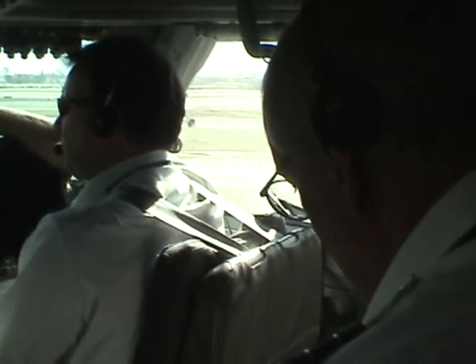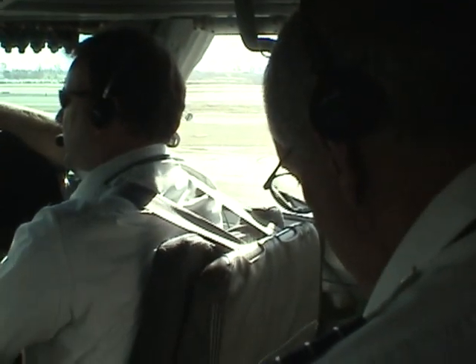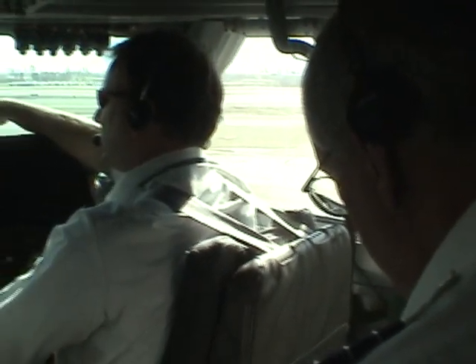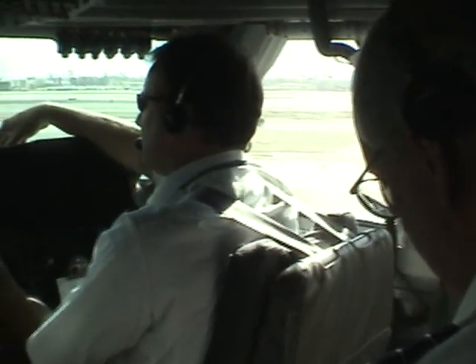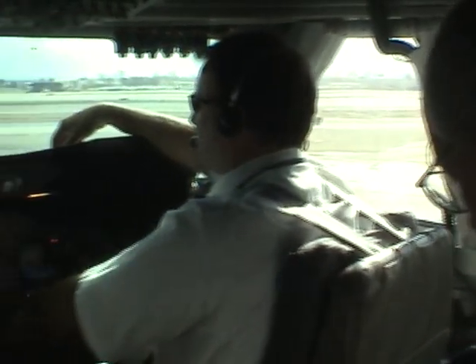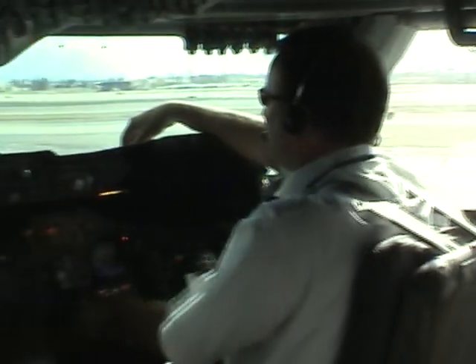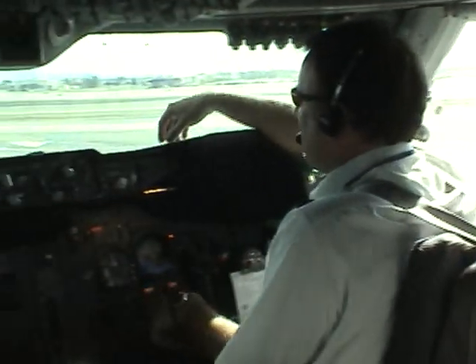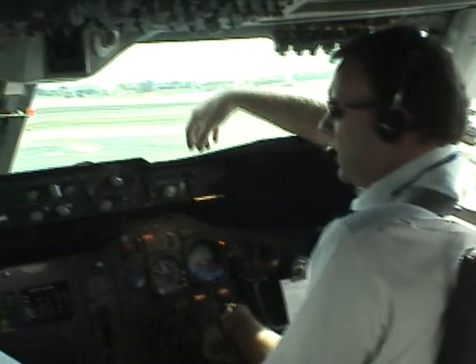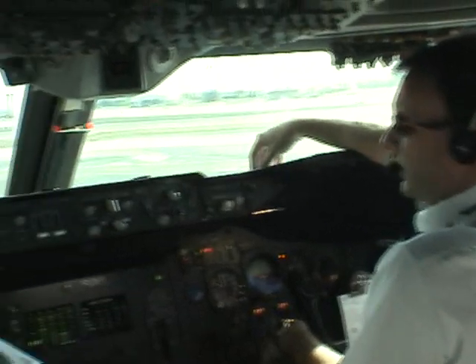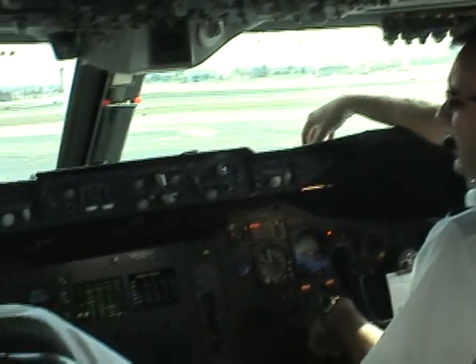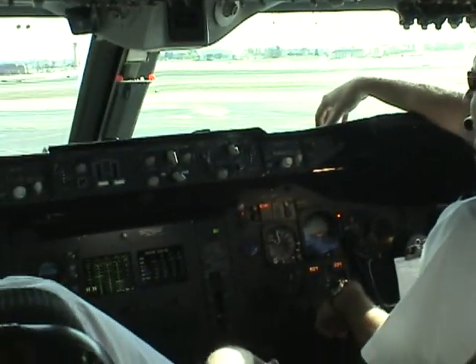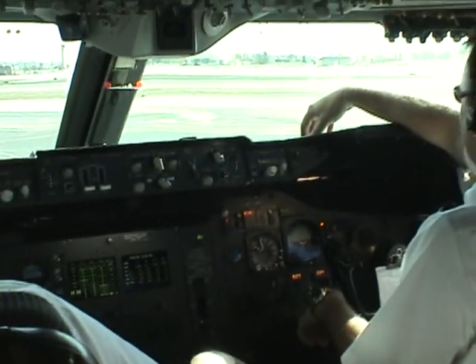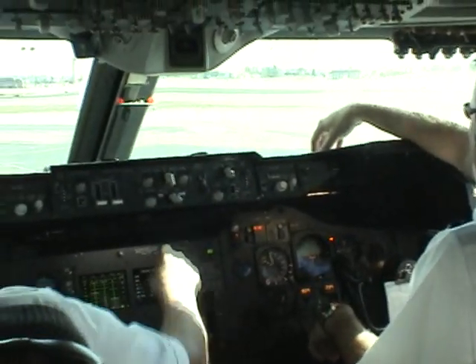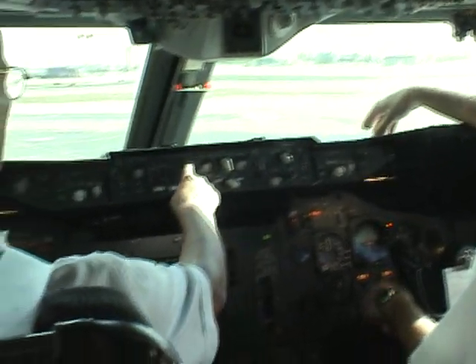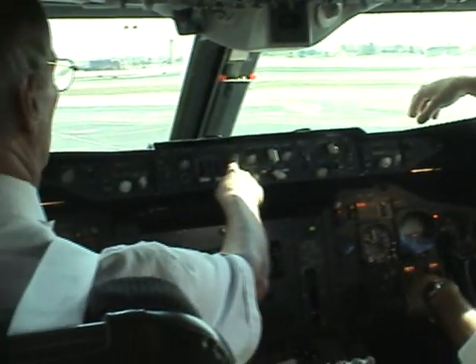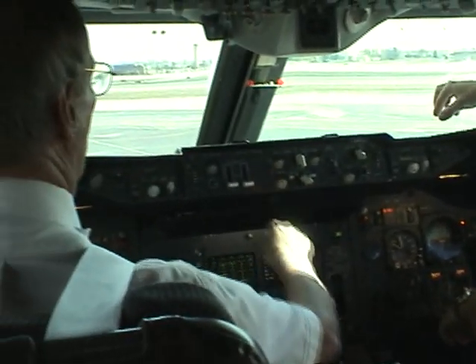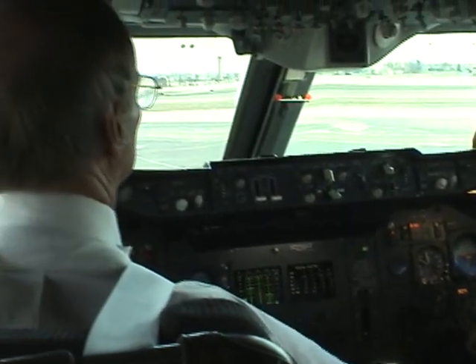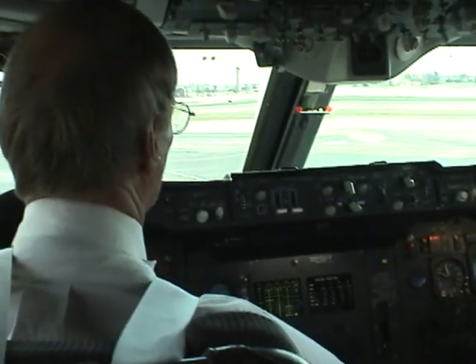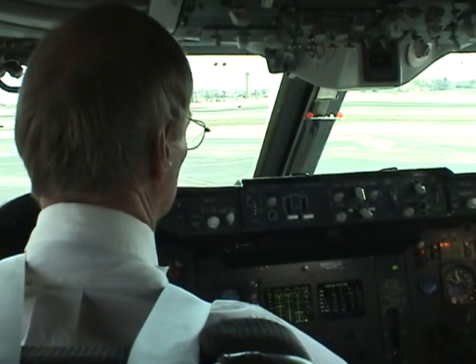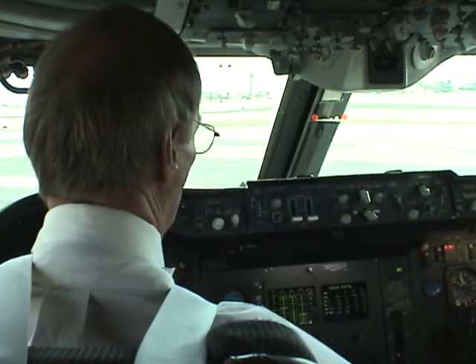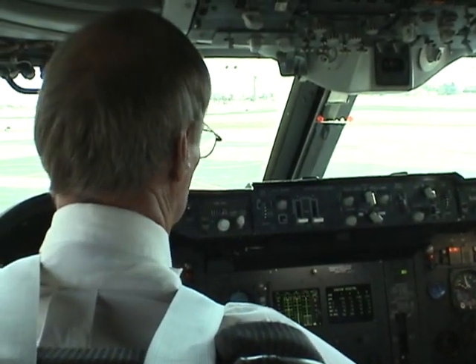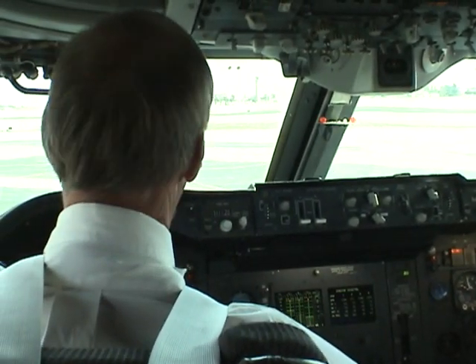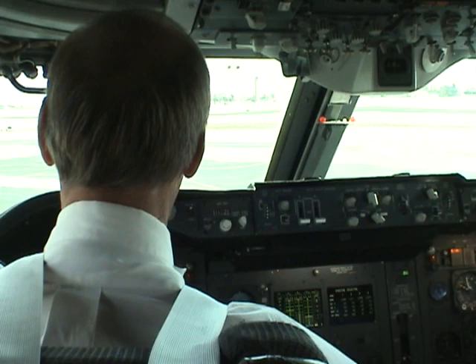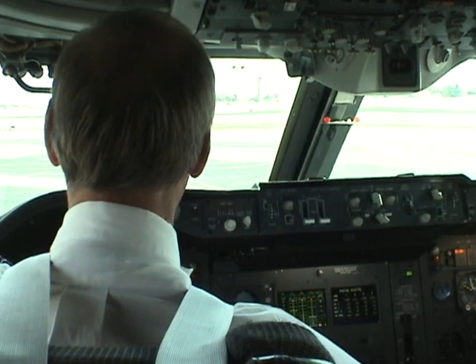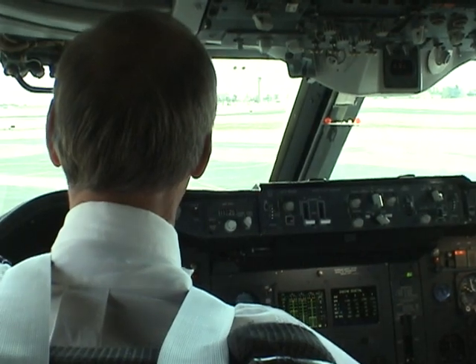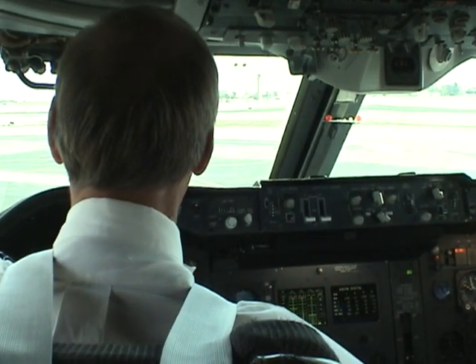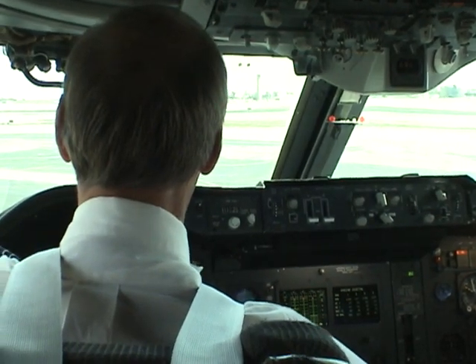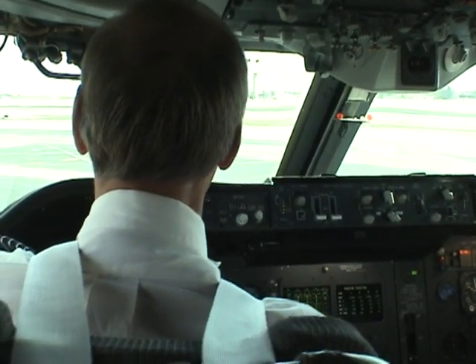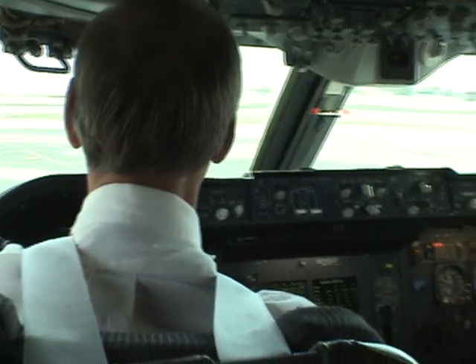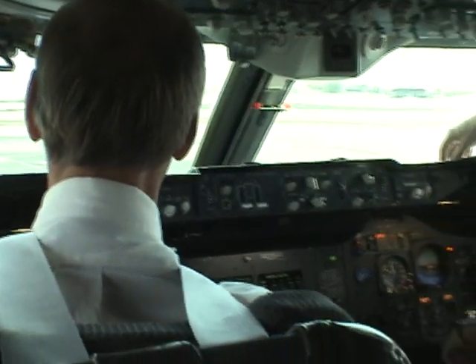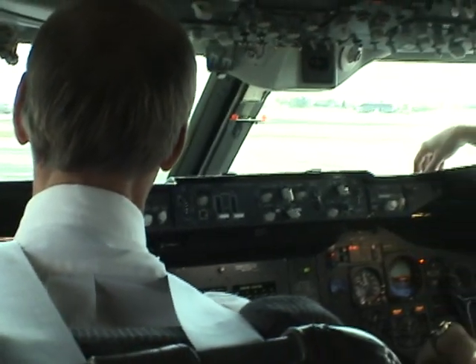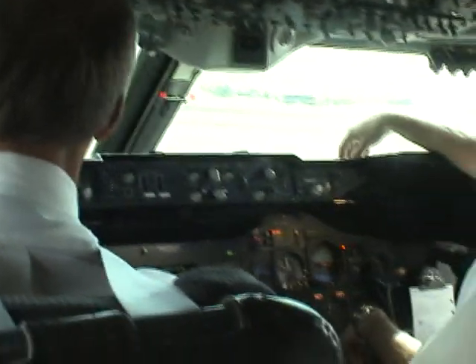Rudder neutral on trip. Set. Radios. Set. Set. CDIs. 256. 130. Airspeed bugs. Set. Set. Set.